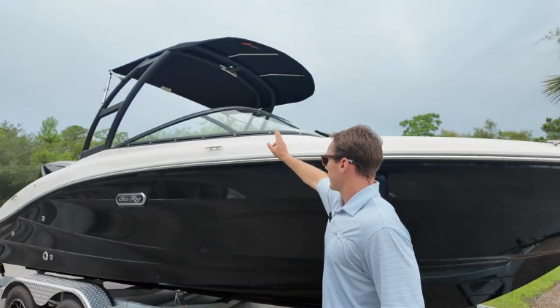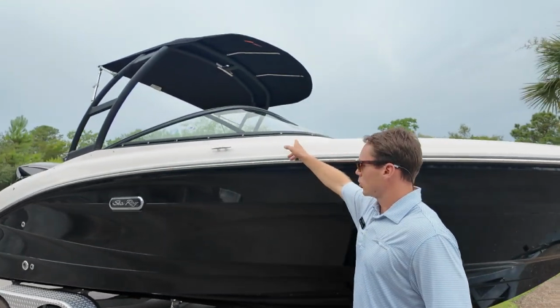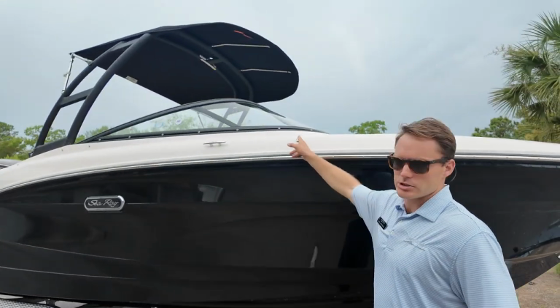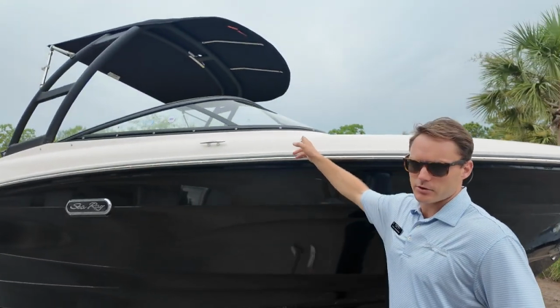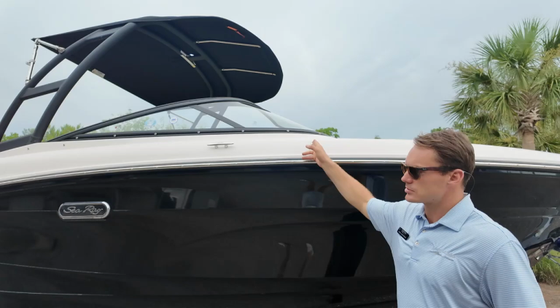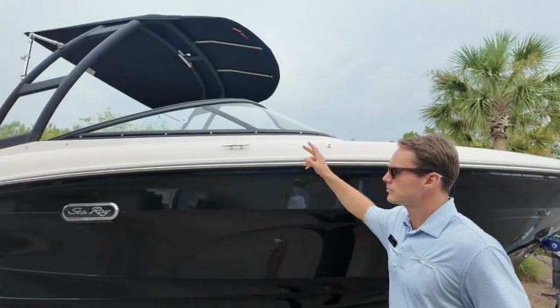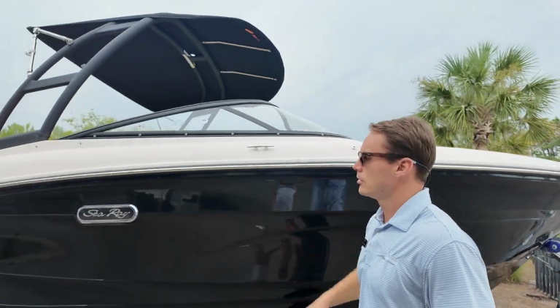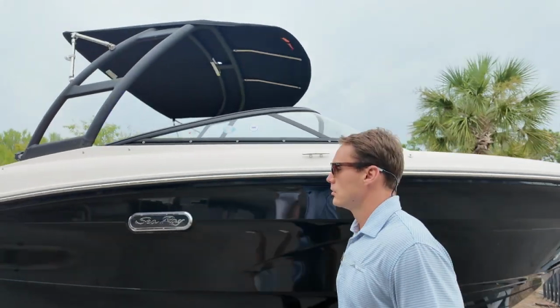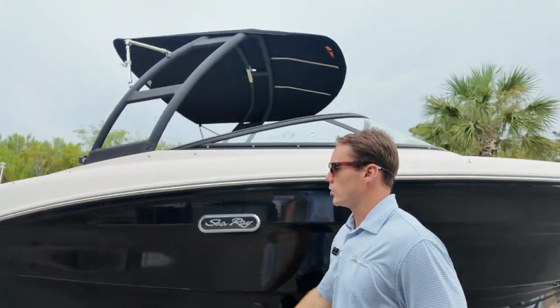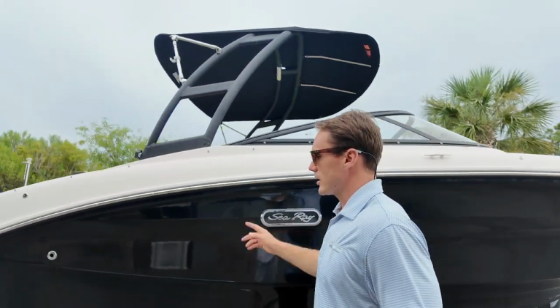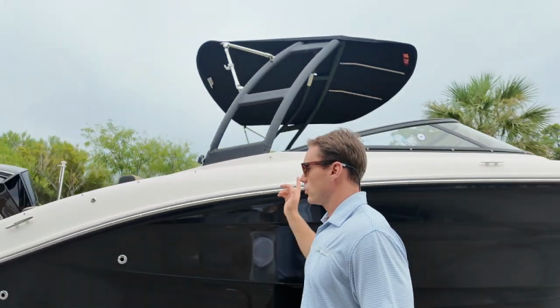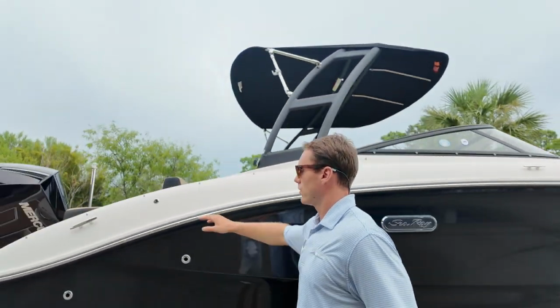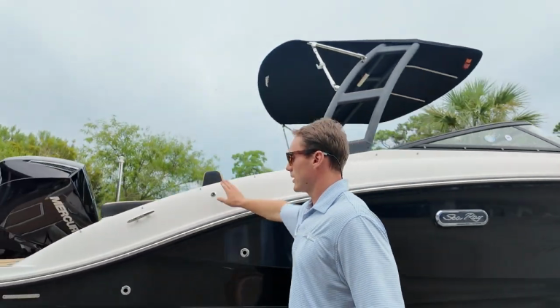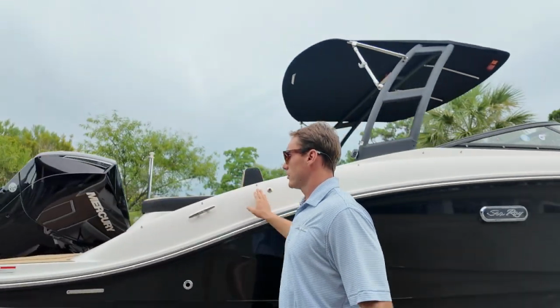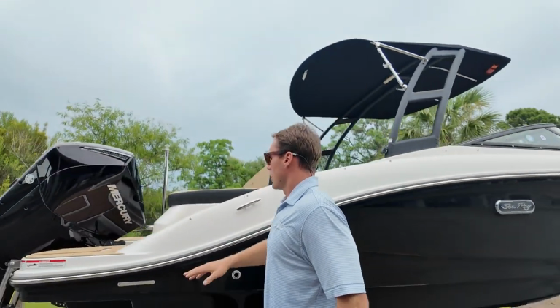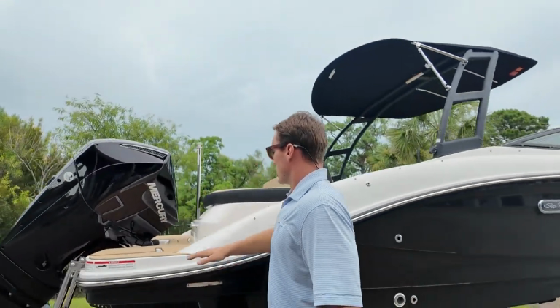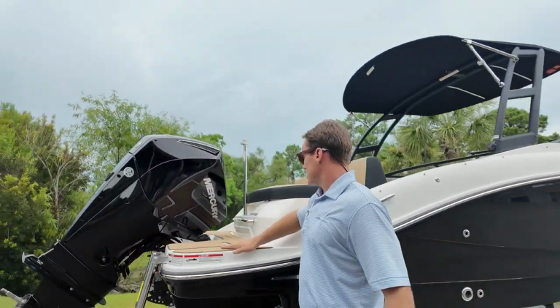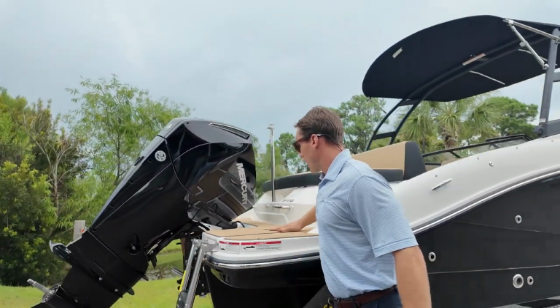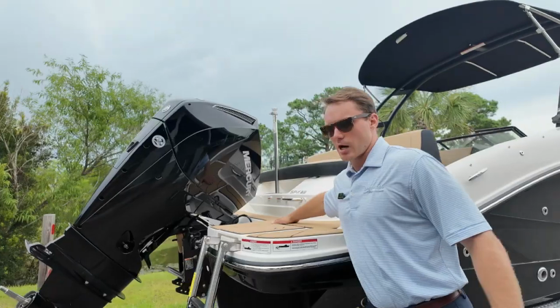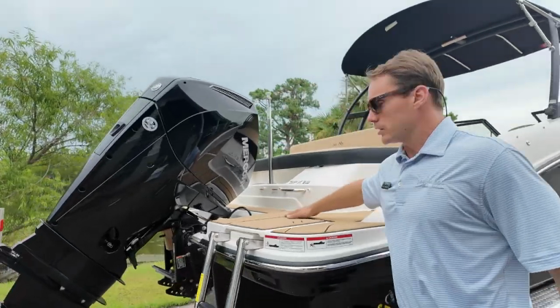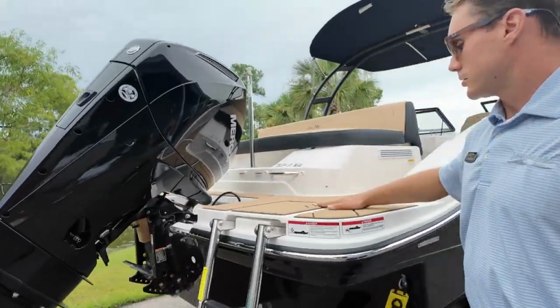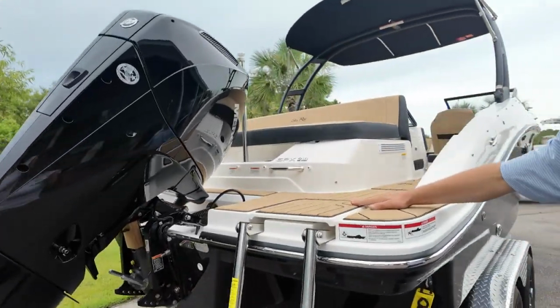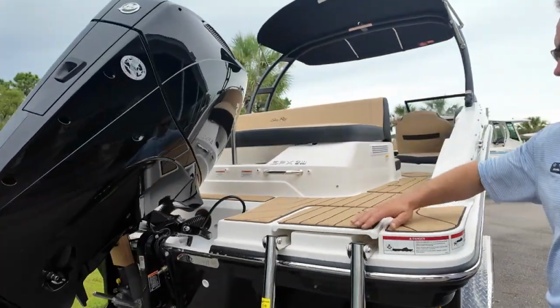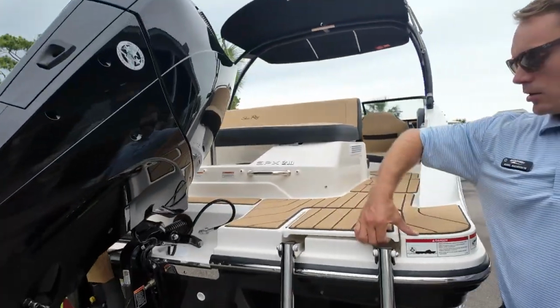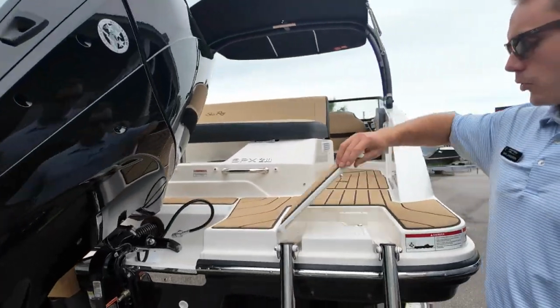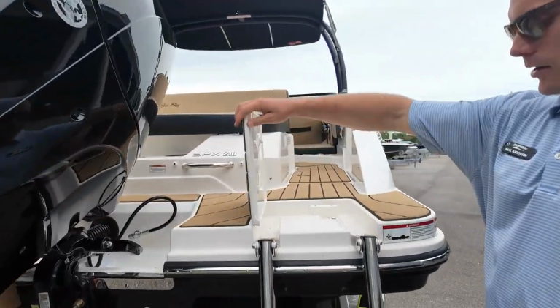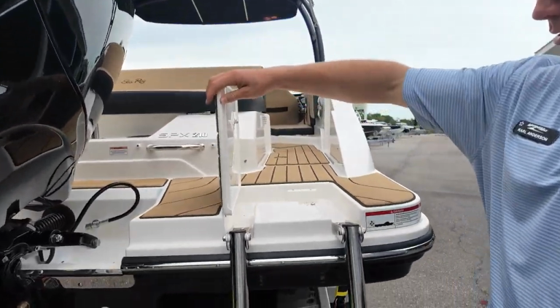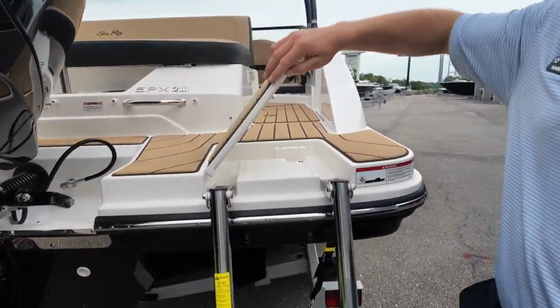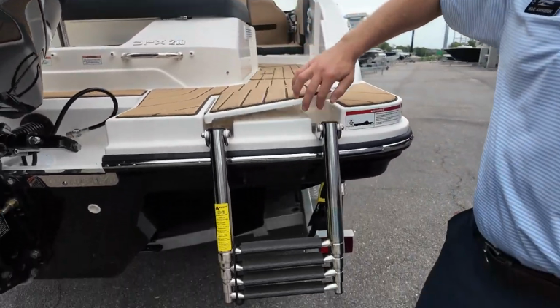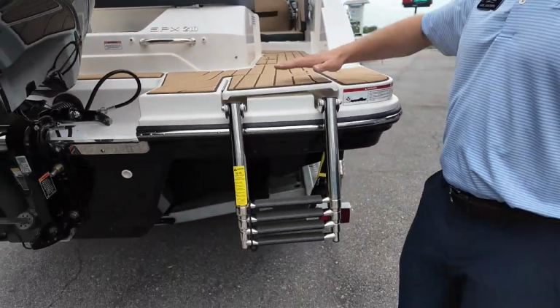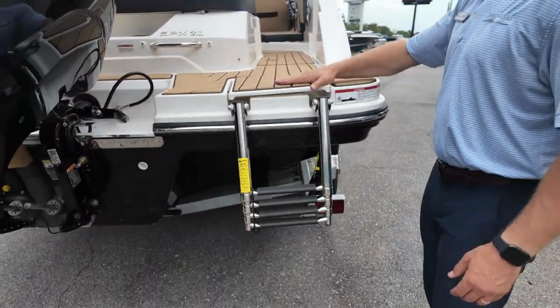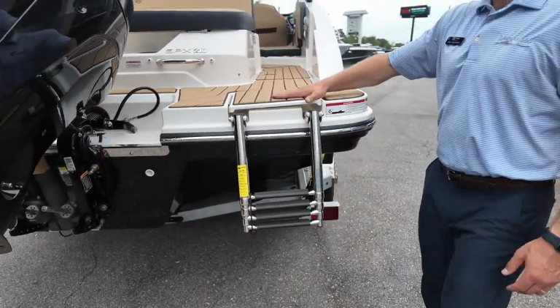Got quick connection fender clips, two on each side, one forward and one aft here. Sea deck throughout the entire boat in addition to the transom, and a reboarding ladder on the starboard side.